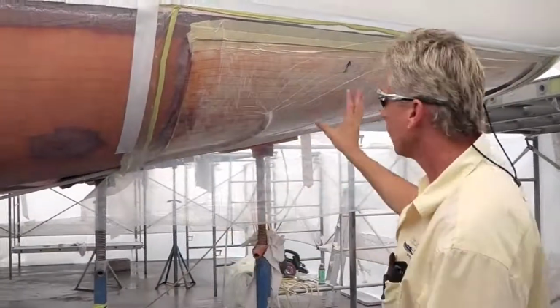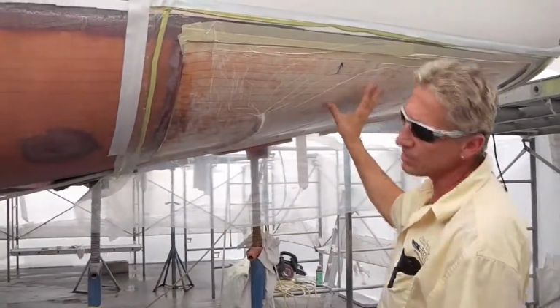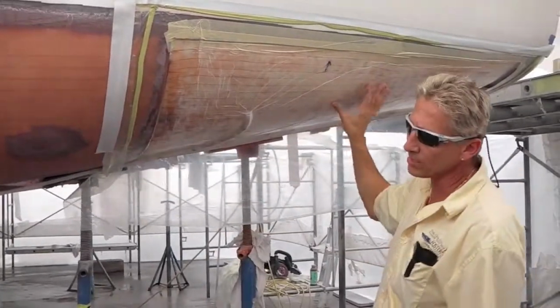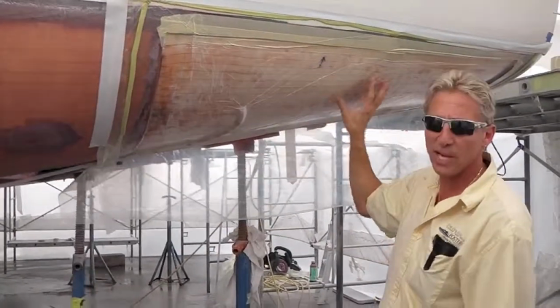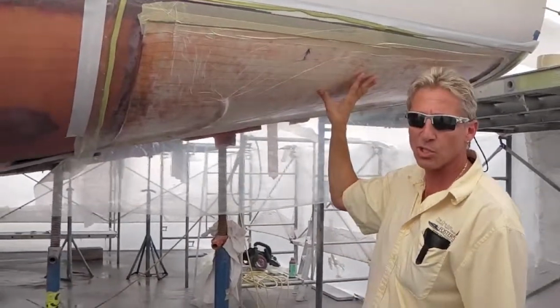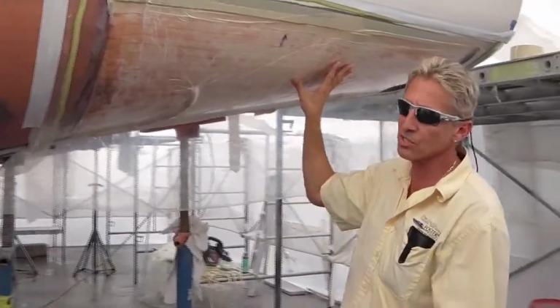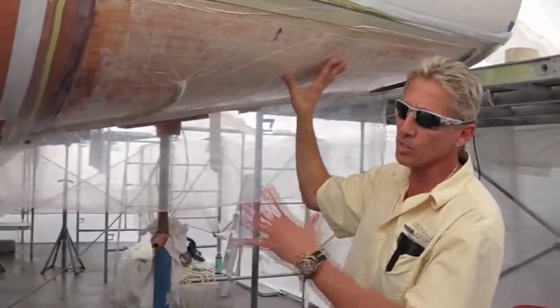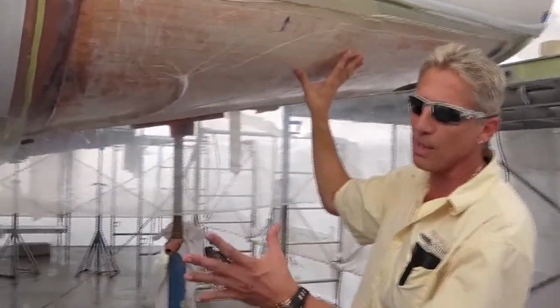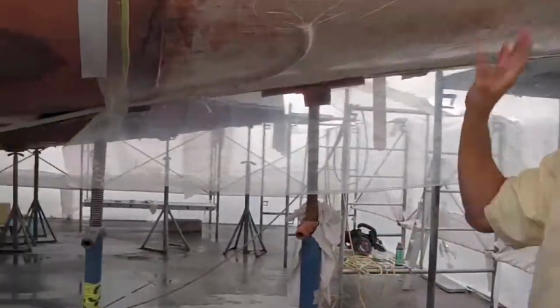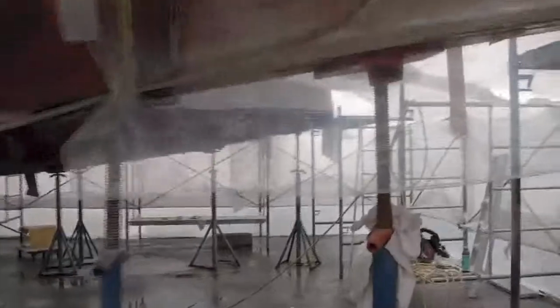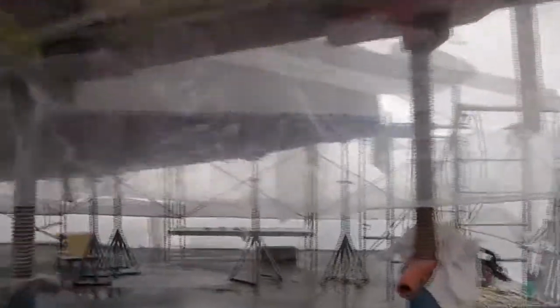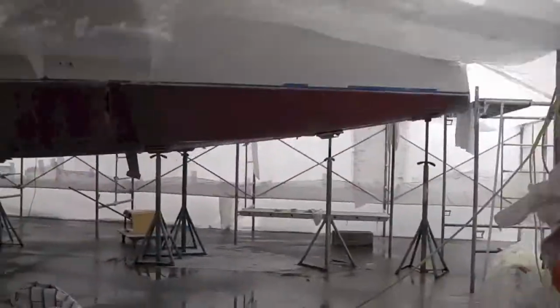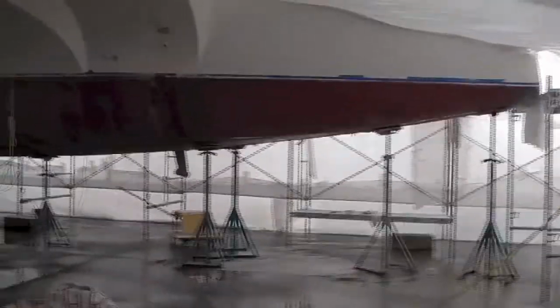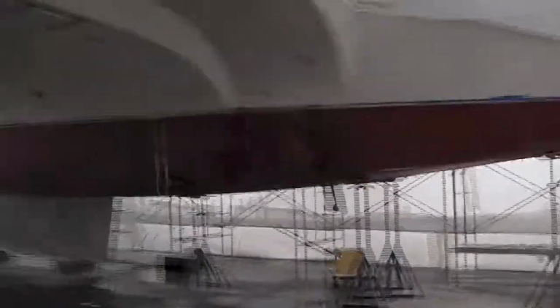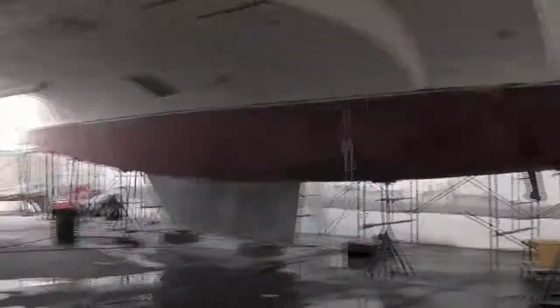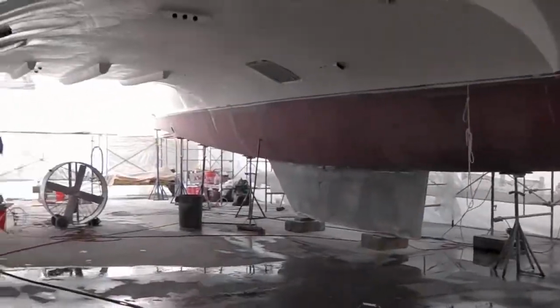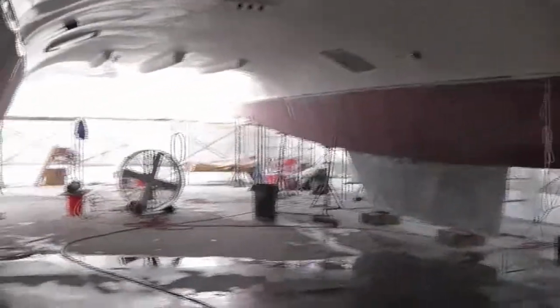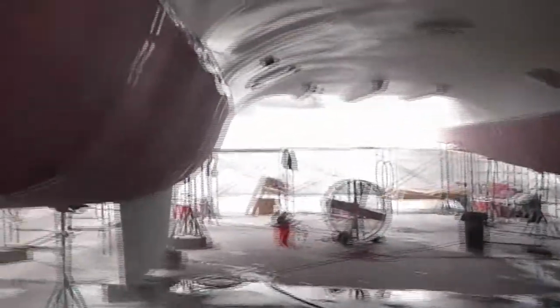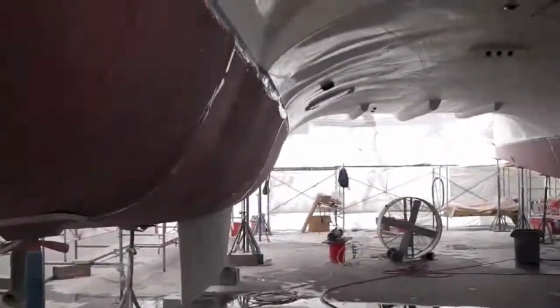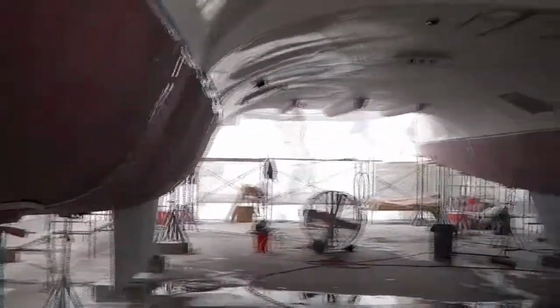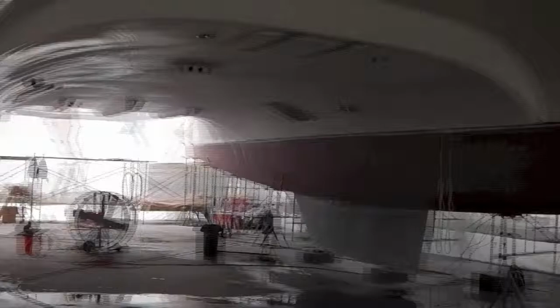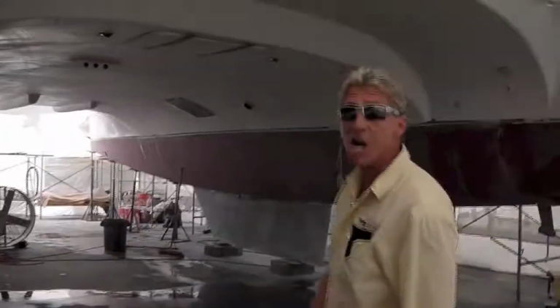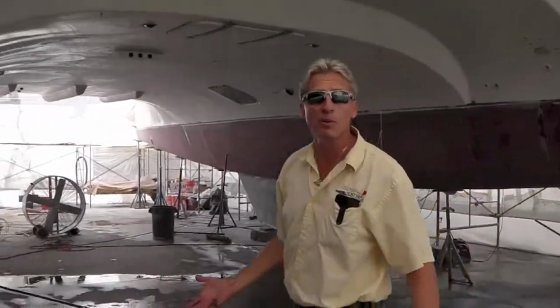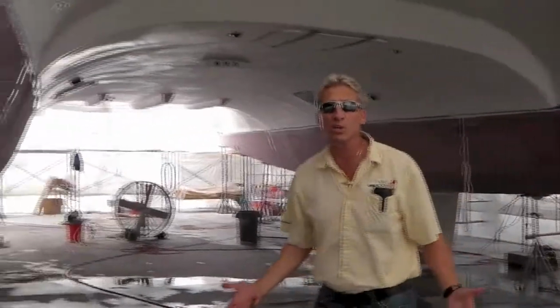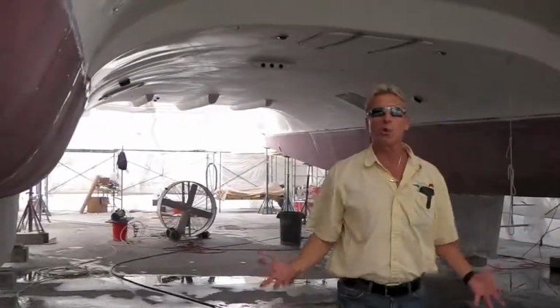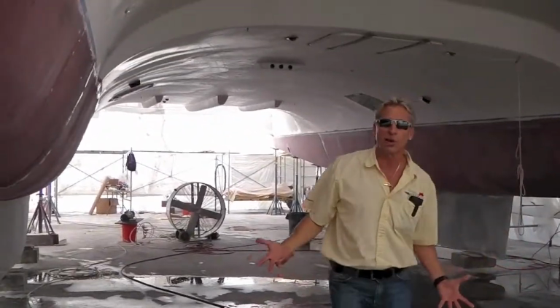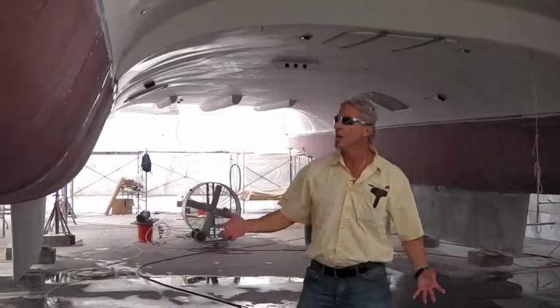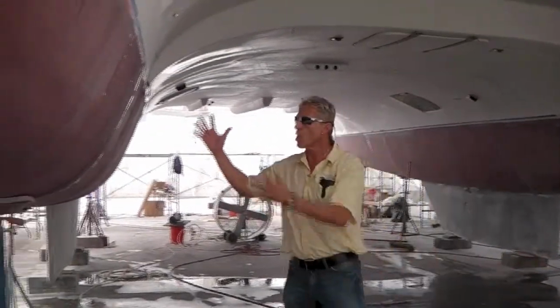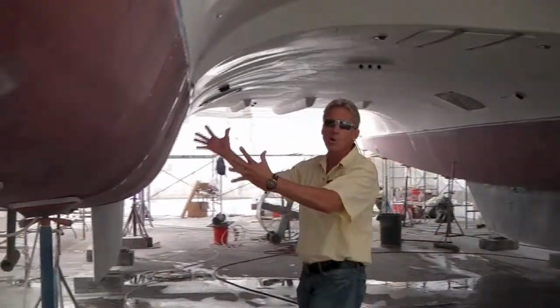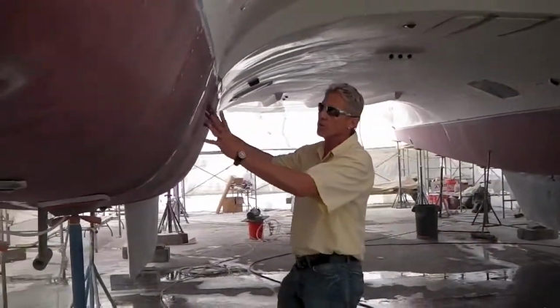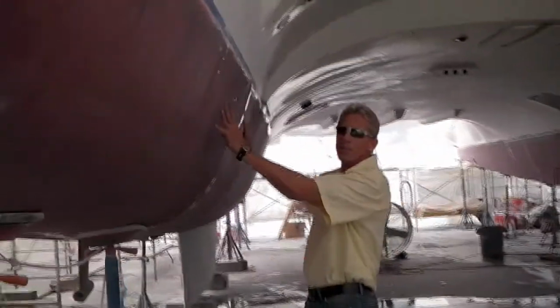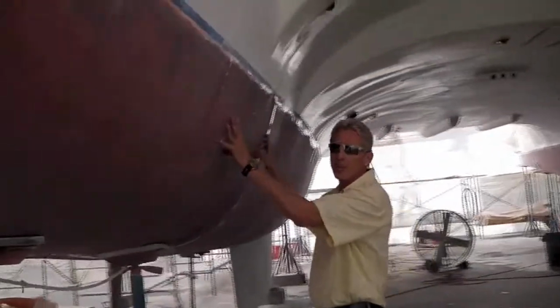When this all gets done, we've got about four sections left and we're done with the bottom. Foster's Yacht Service is located at Lauderdale Marine Center — part of our October video during Boat Show Month for our re-core on our 61 Catamaran.